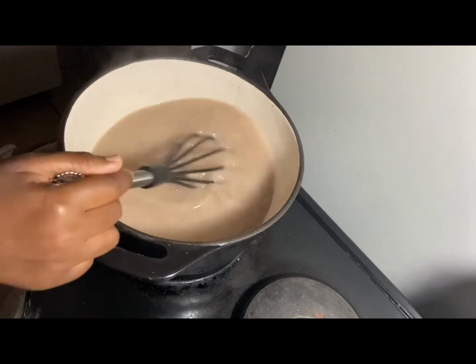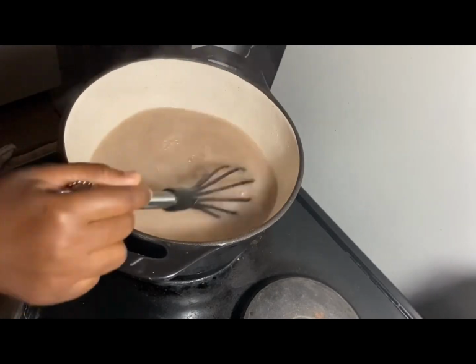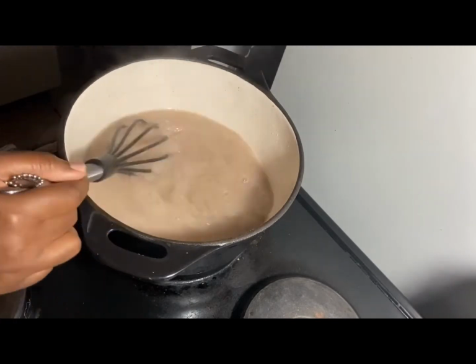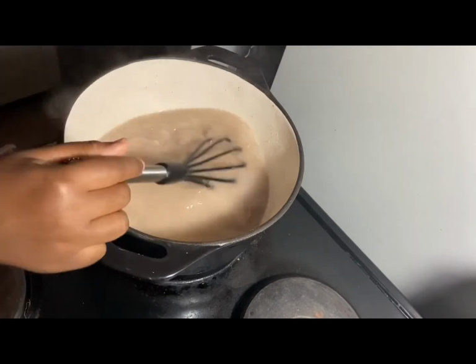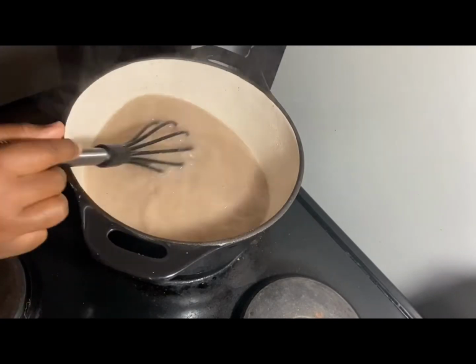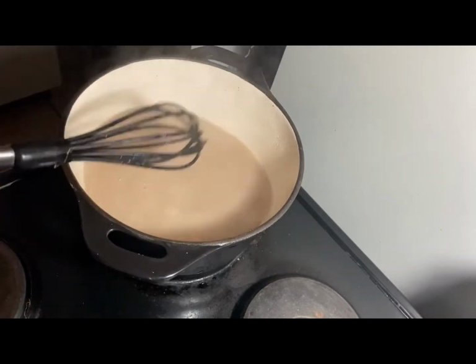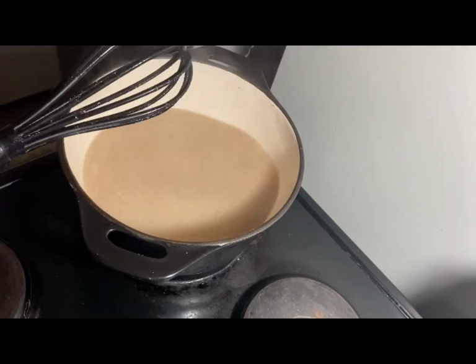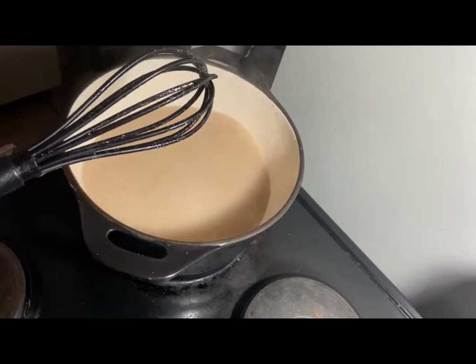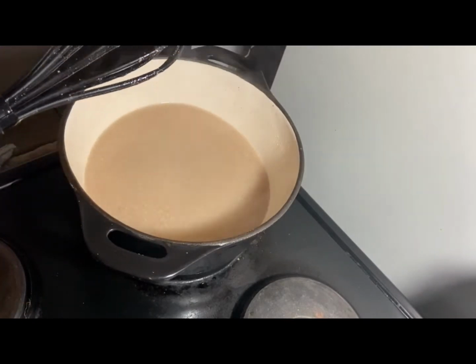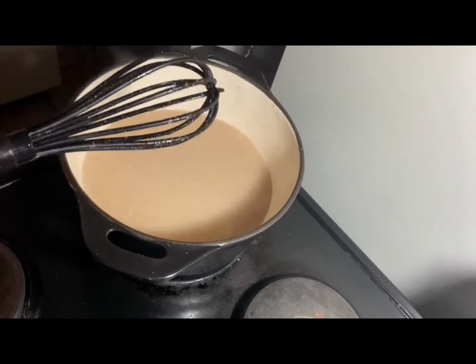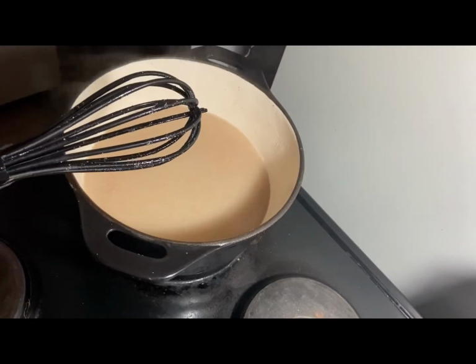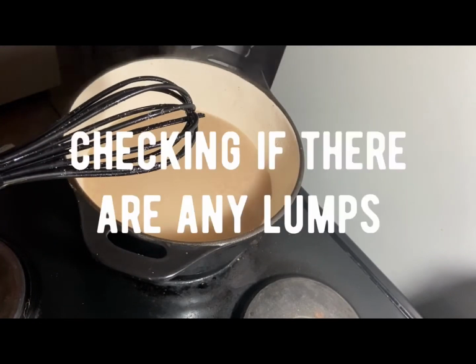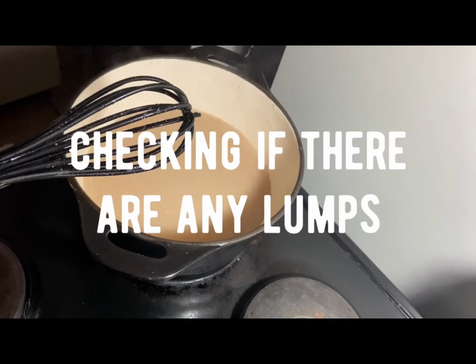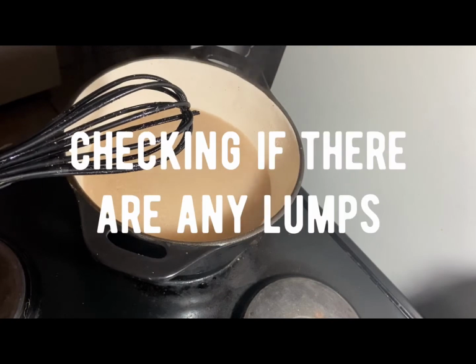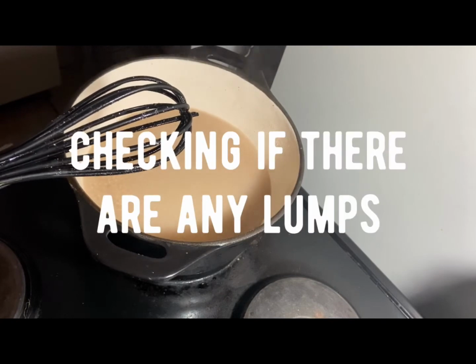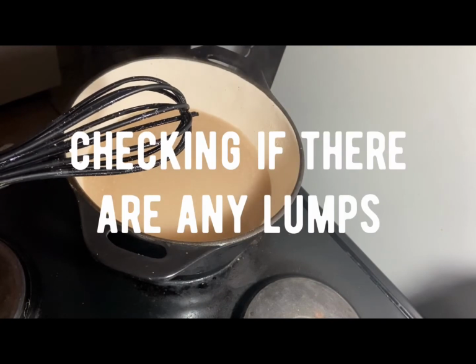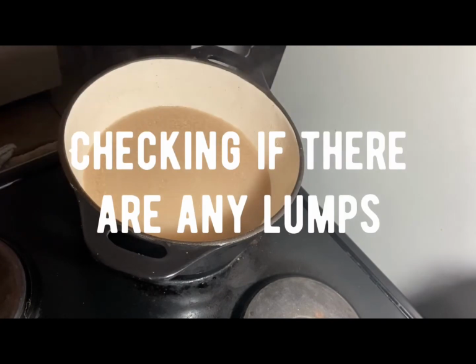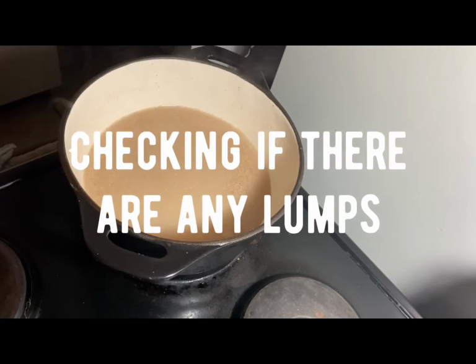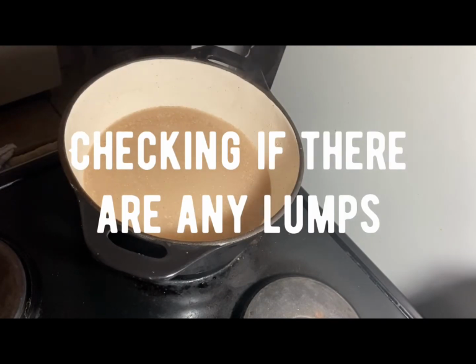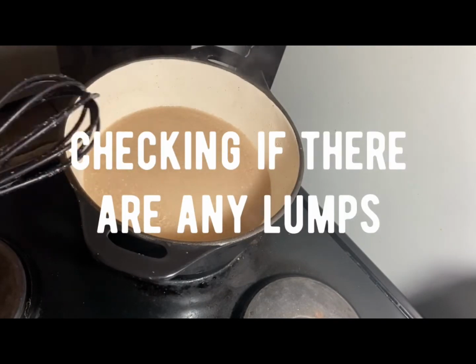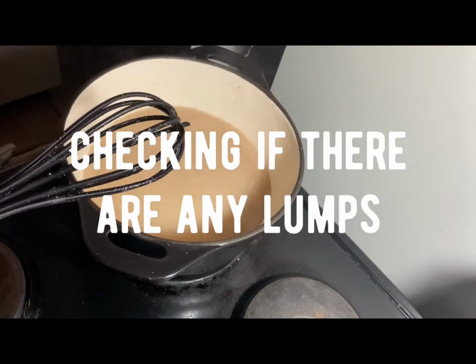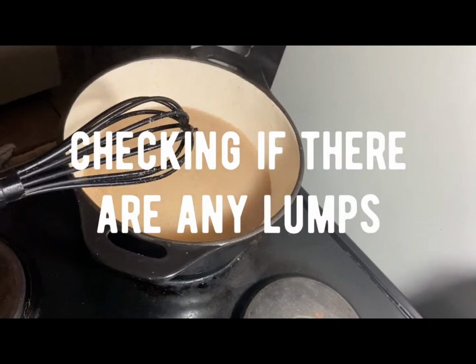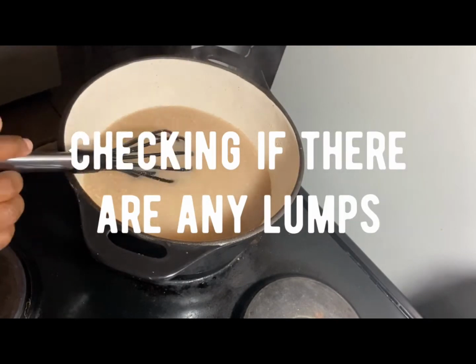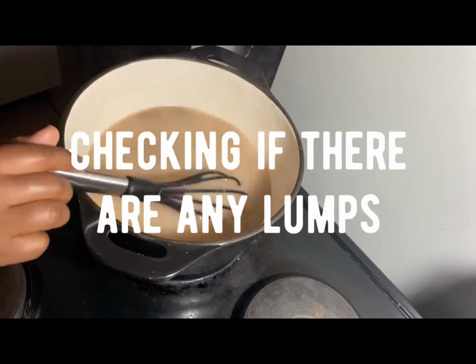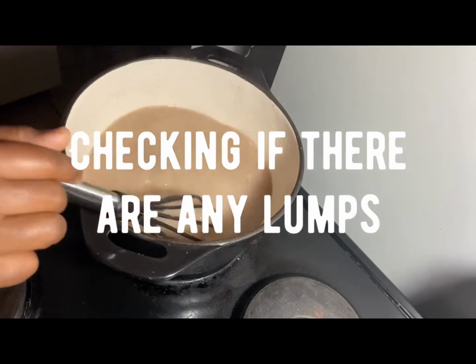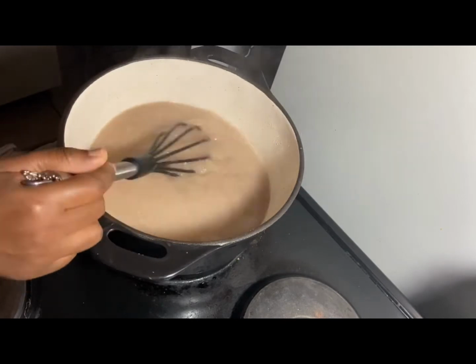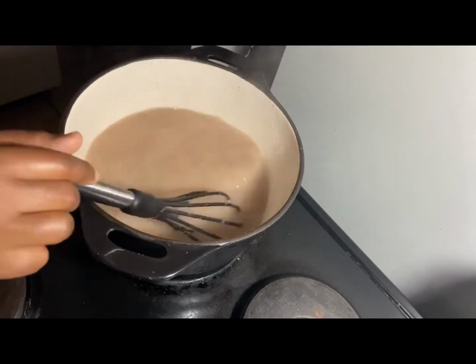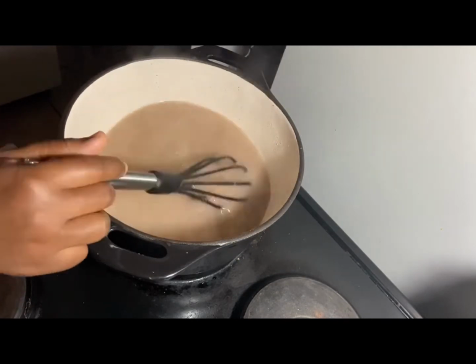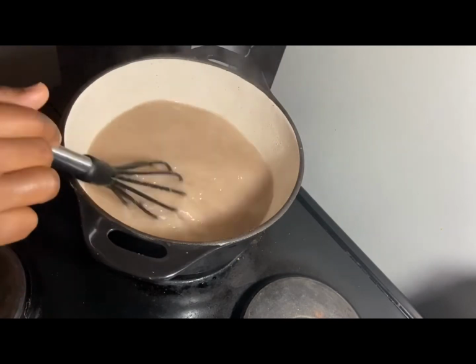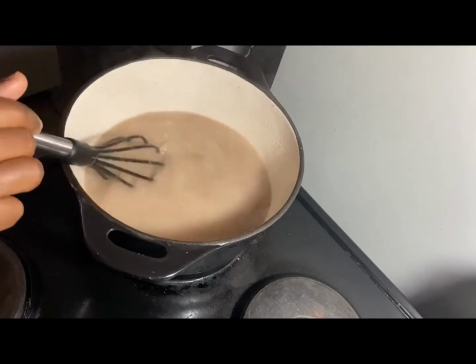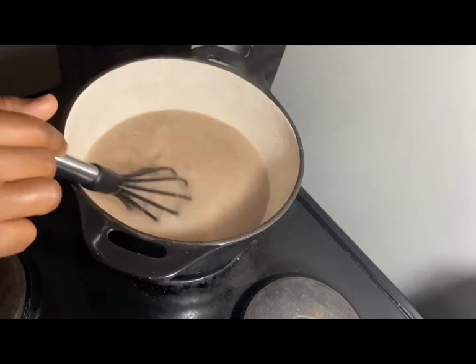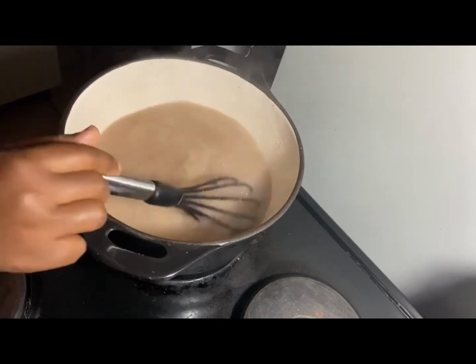It's been about seven minutes at this point. We're basically trying to bring it to a boil. Once it boils I can let it be, but the whisking process is to make sure that I don't make any lumps.